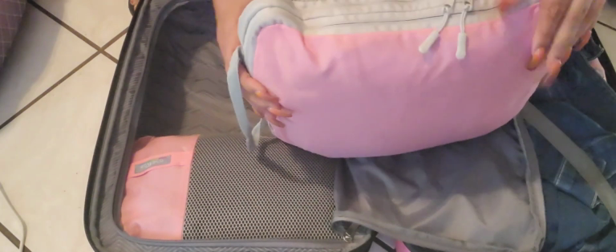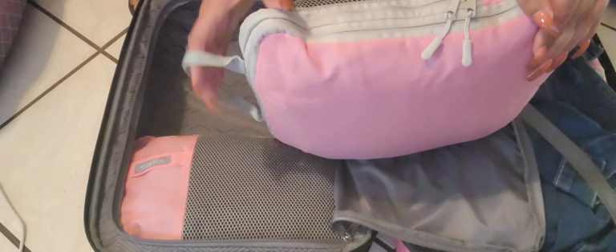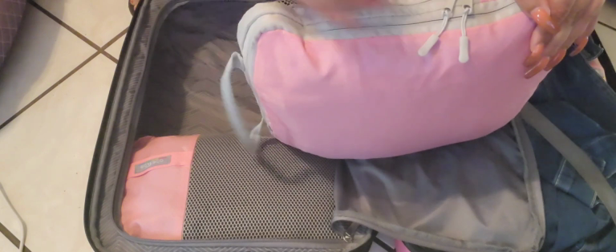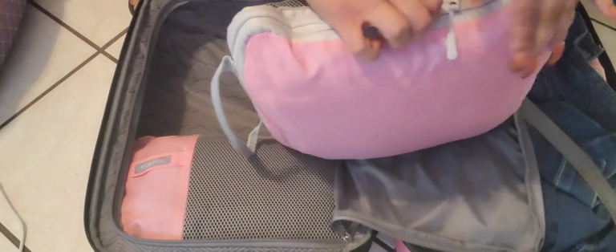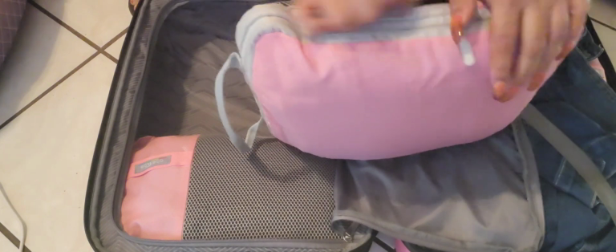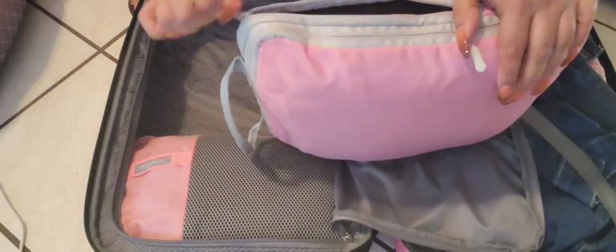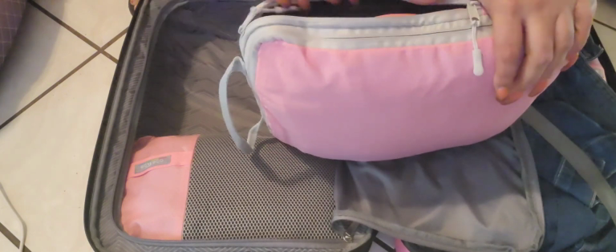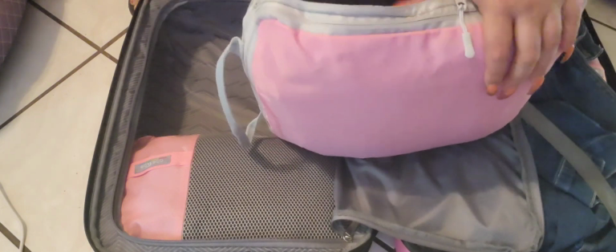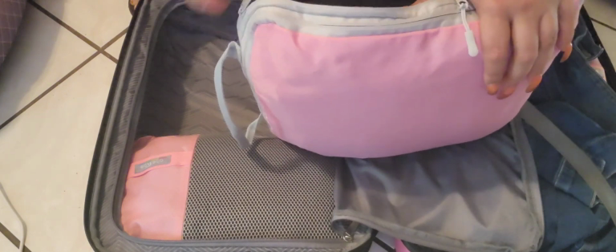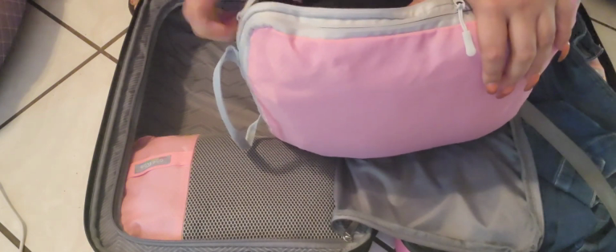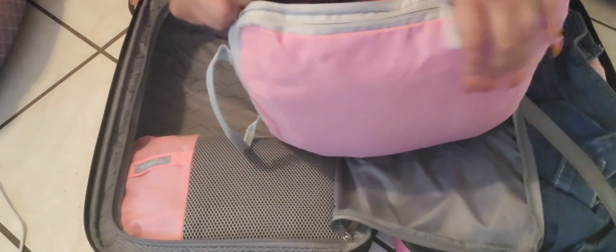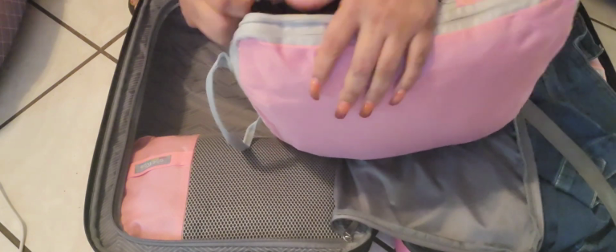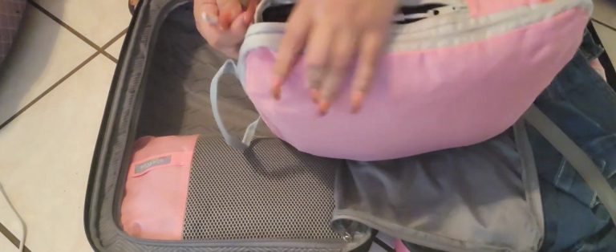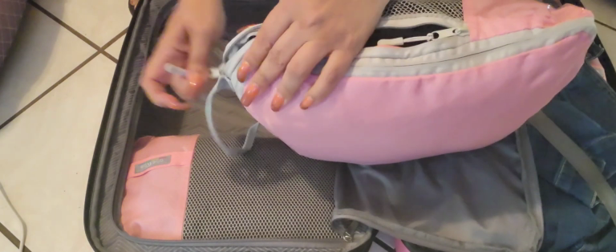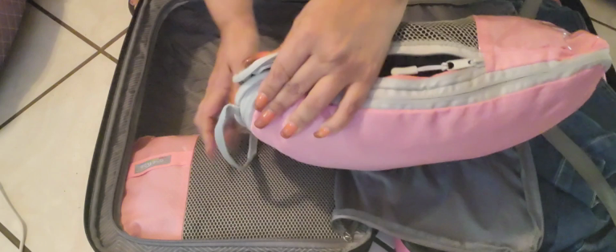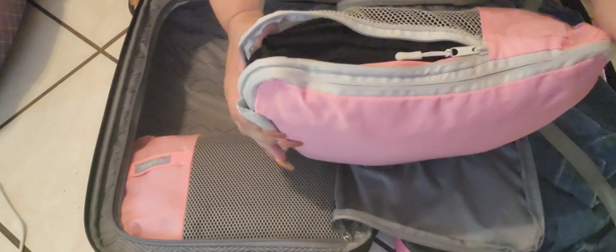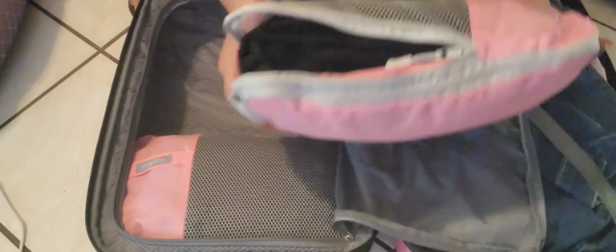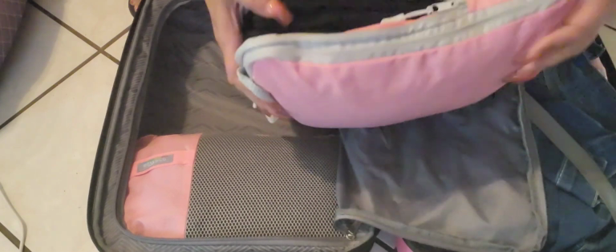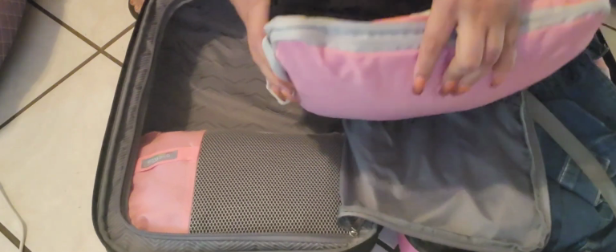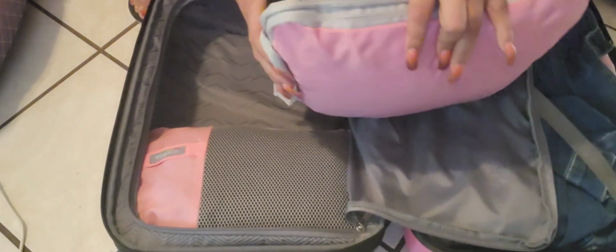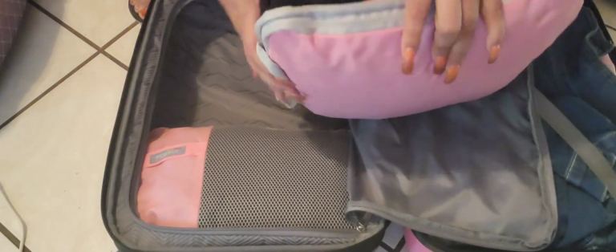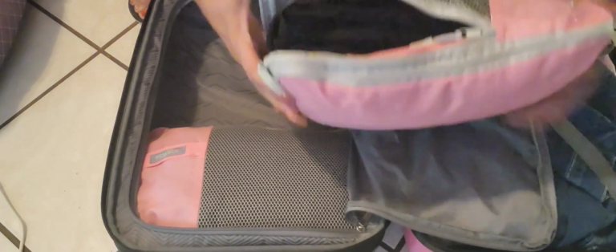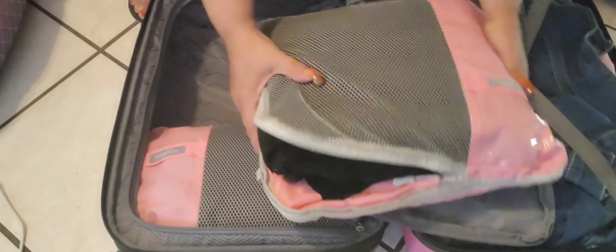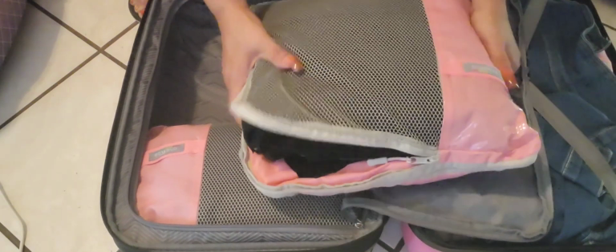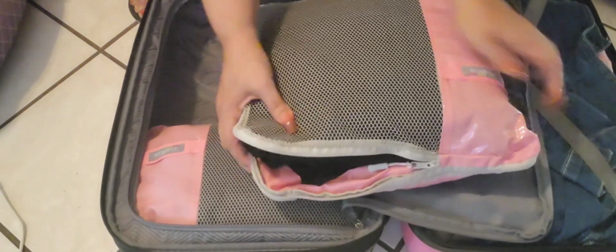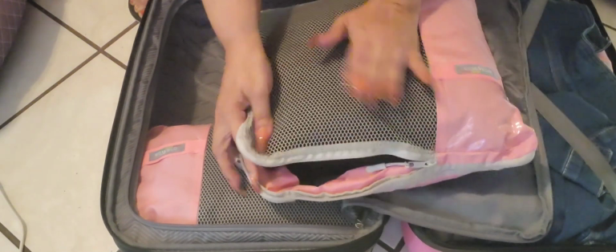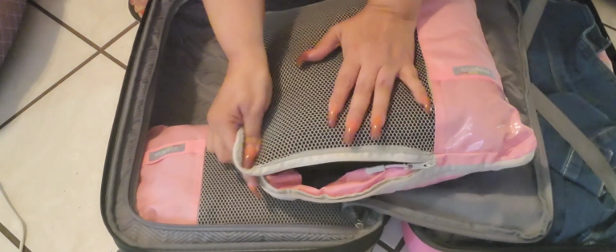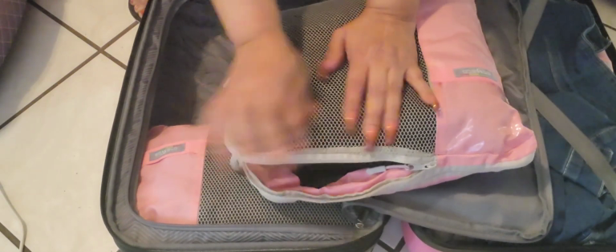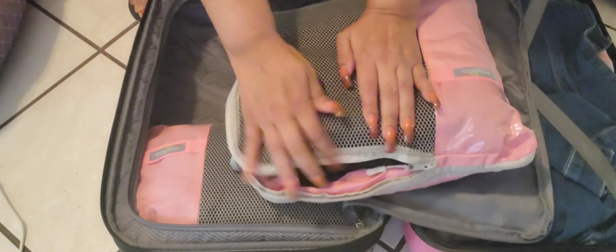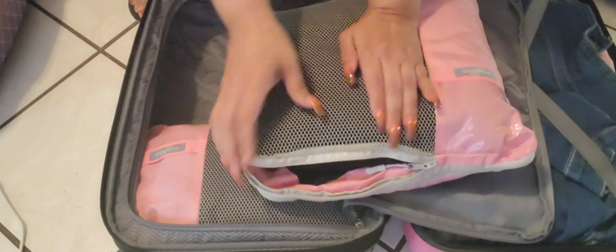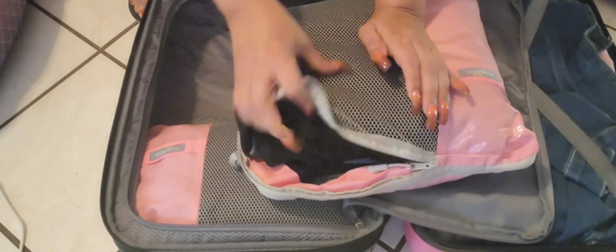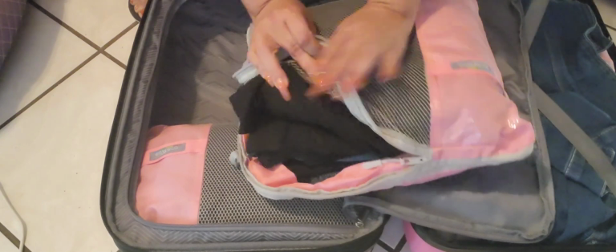This is a compression cube. In here I have pants — I got like seven or eight pairs of pants, from jeans and more.